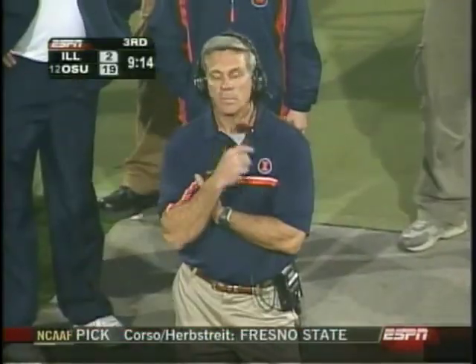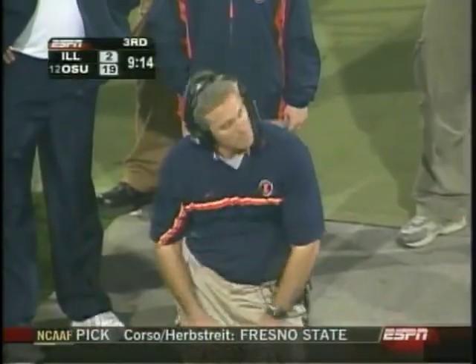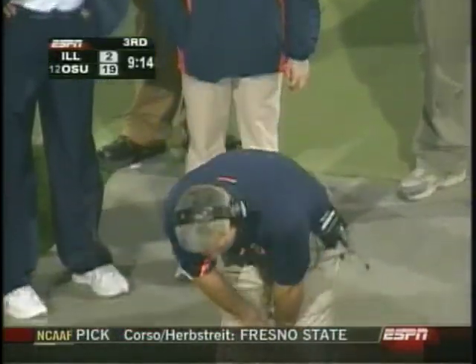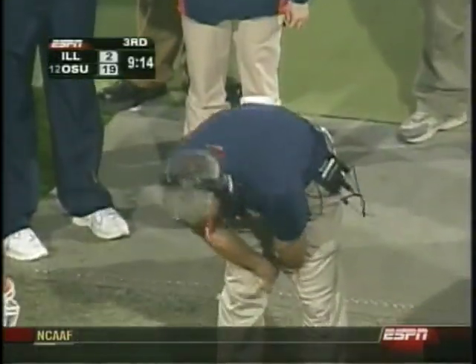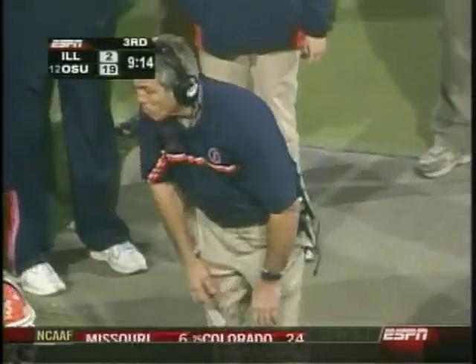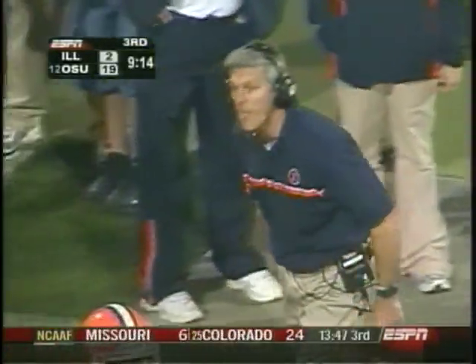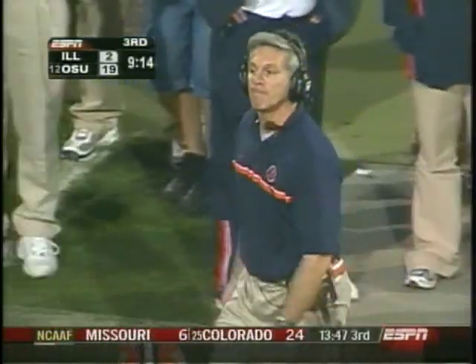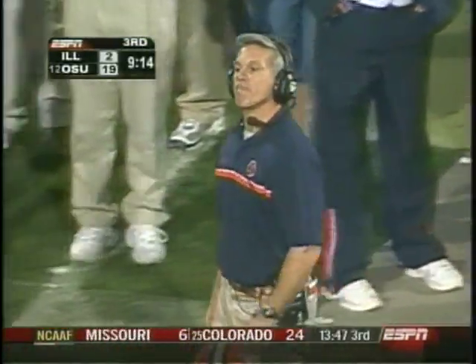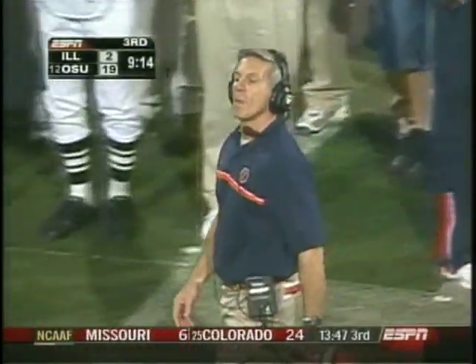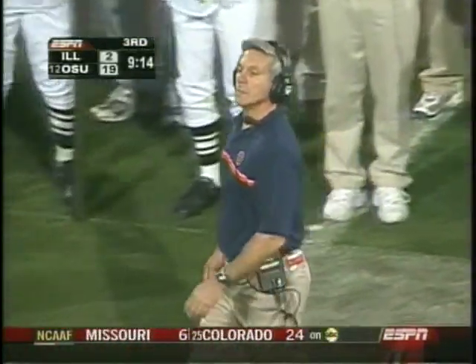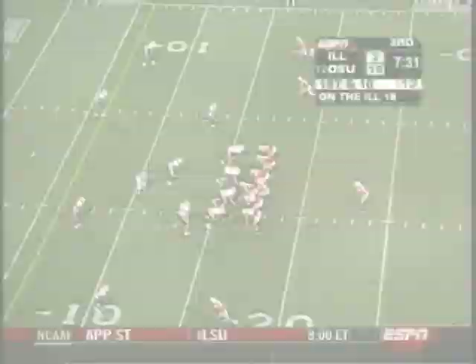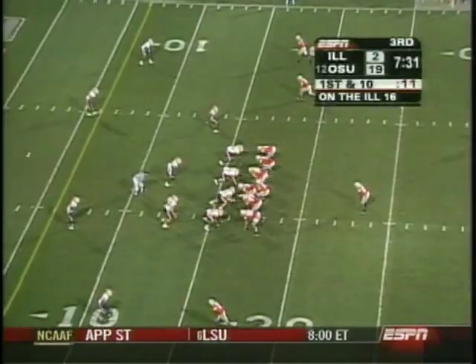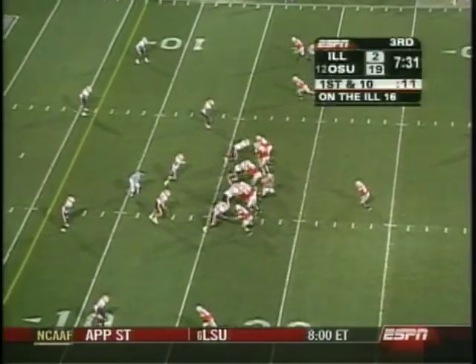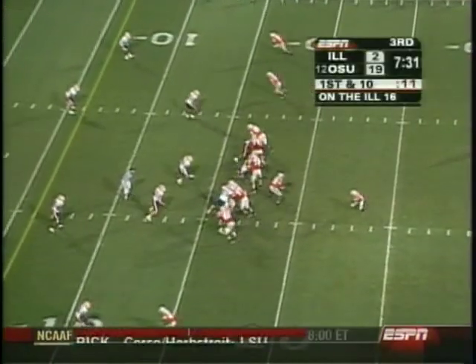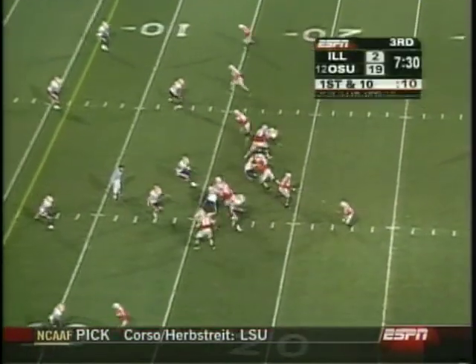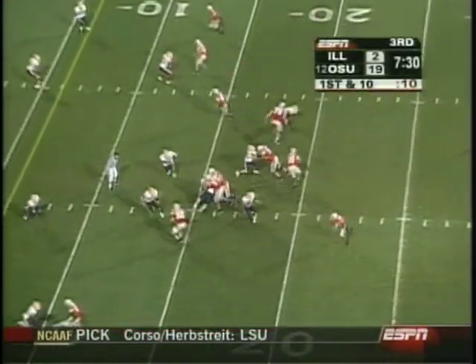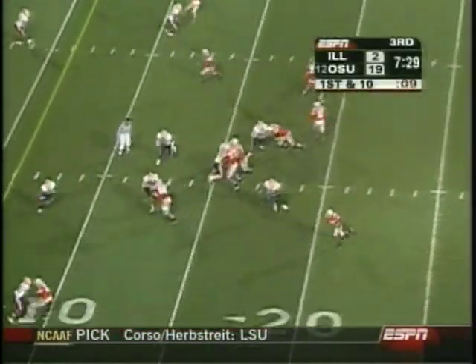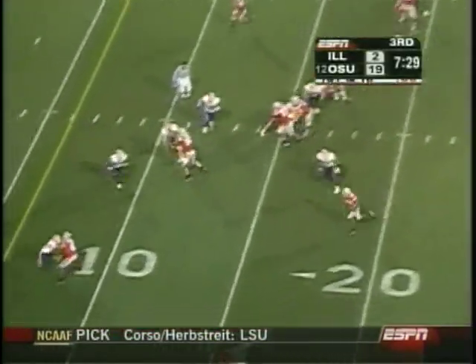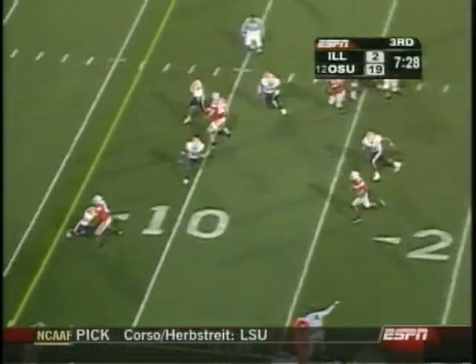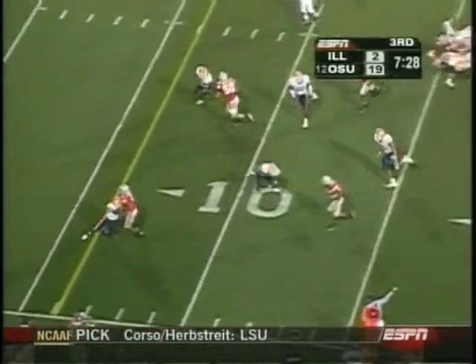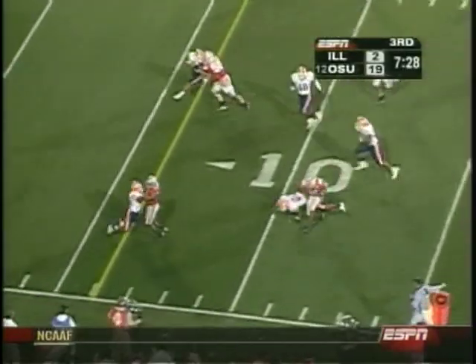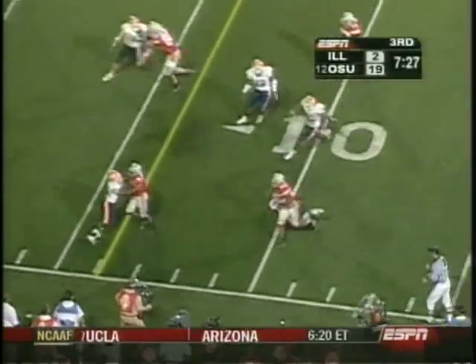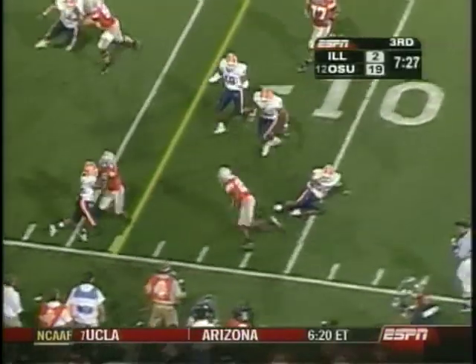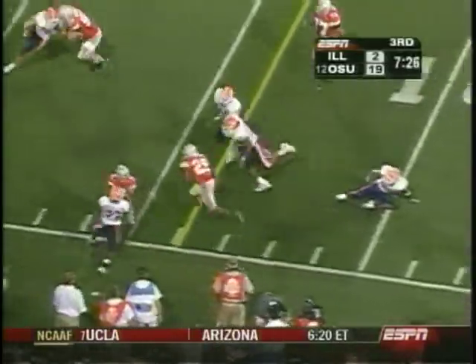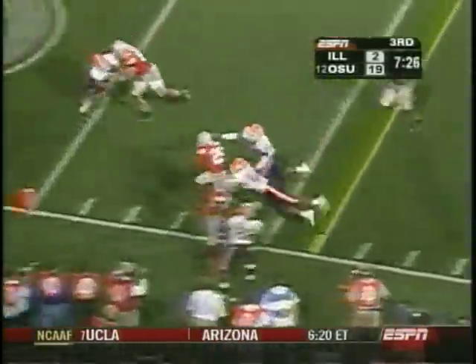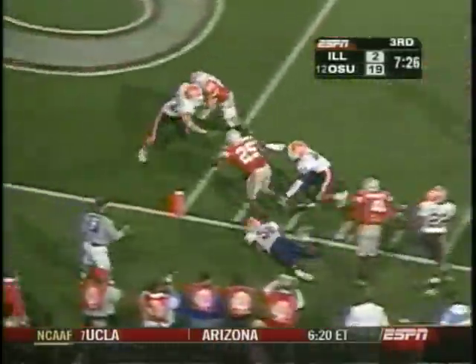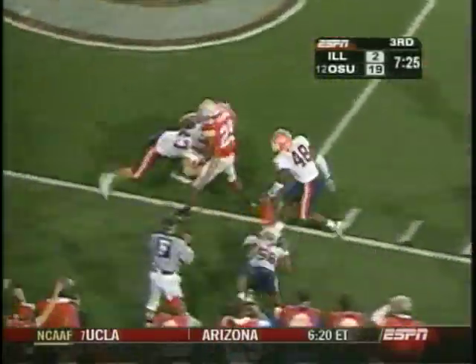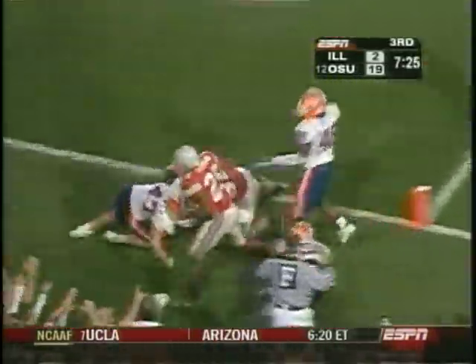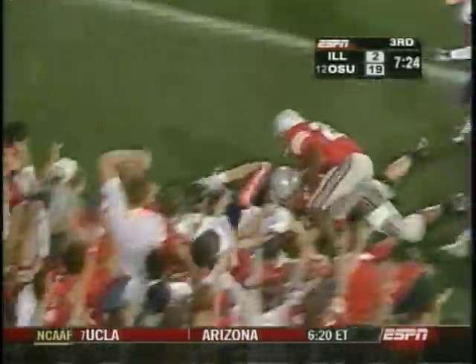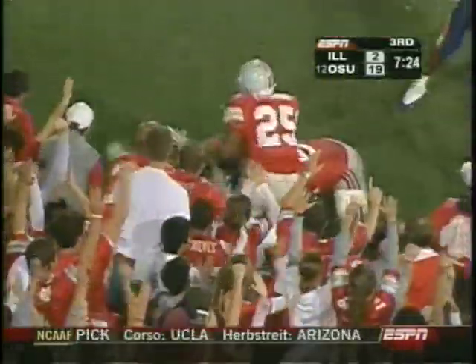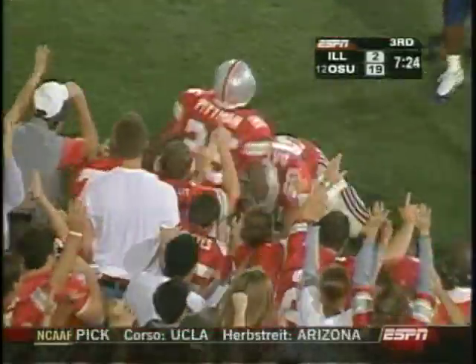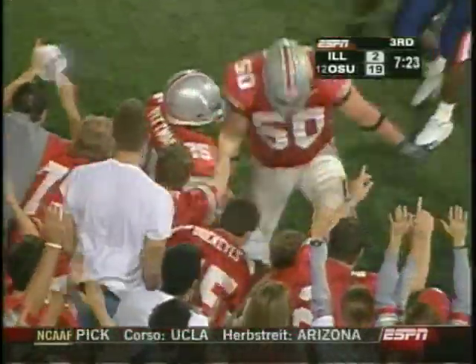First down. Your thoughts, Ron Zook — well you know, you got it on the last six tosses. Pitch it out, Antonio Pittman, left side, lowers his shoulder. Touchdown! Pittman for Ohio State.